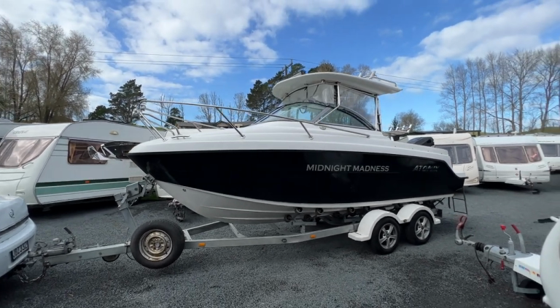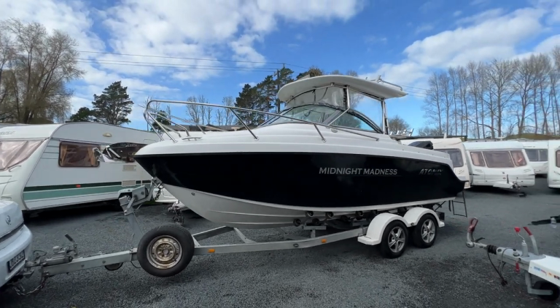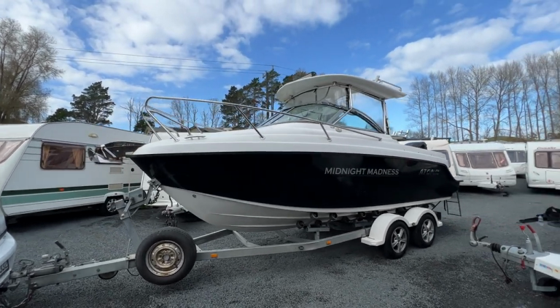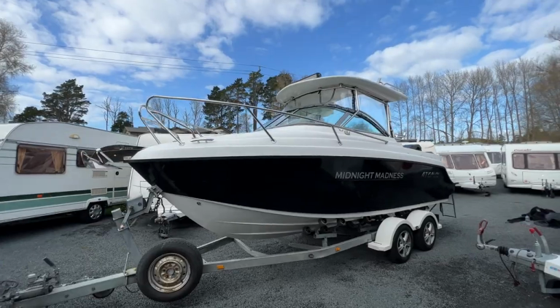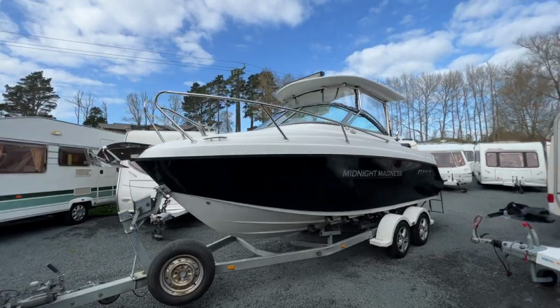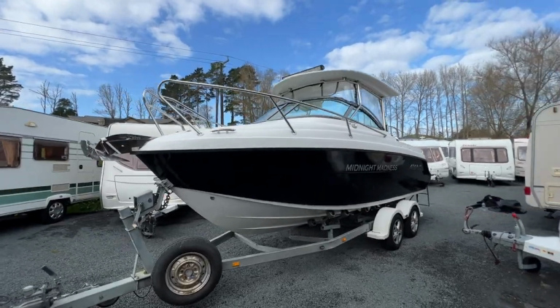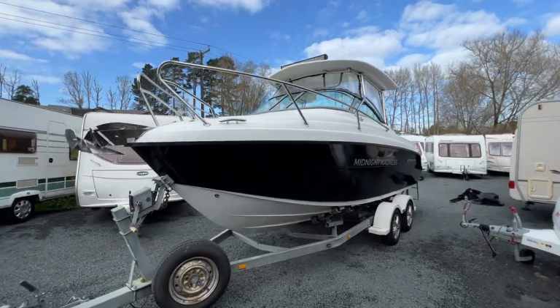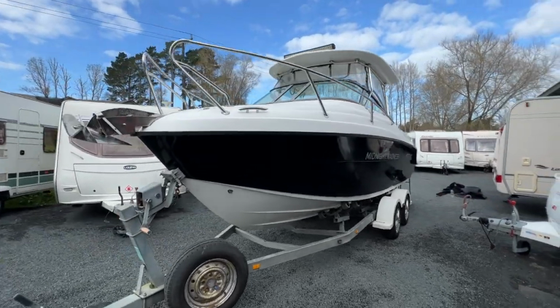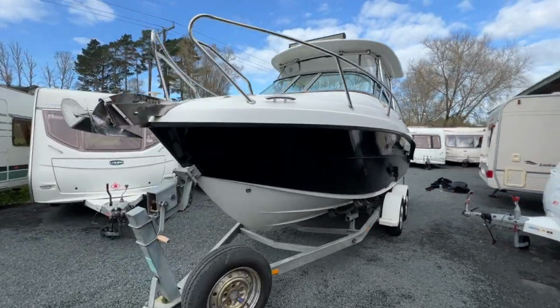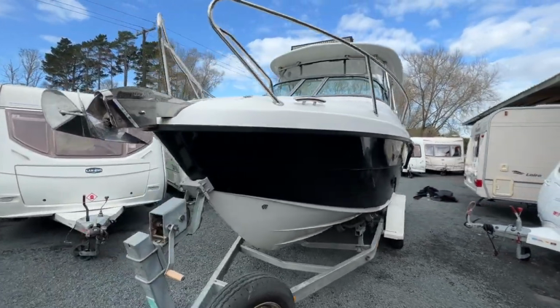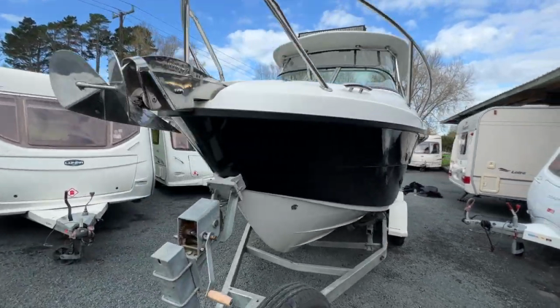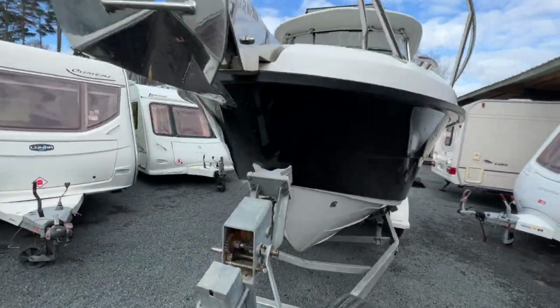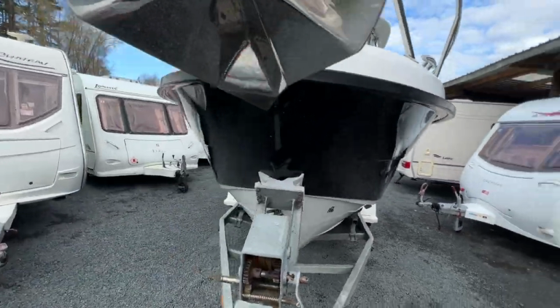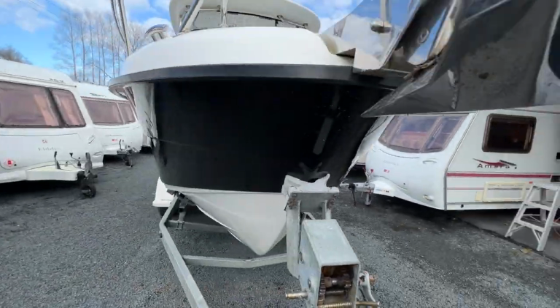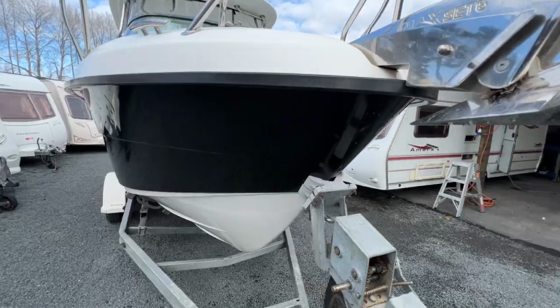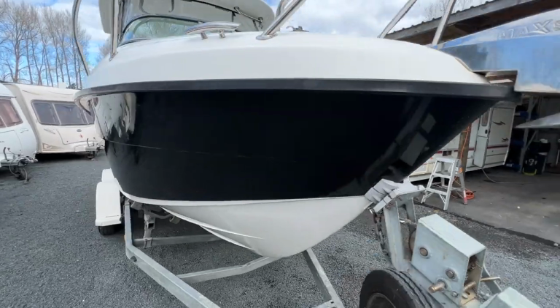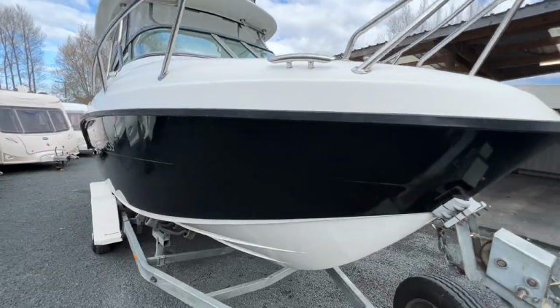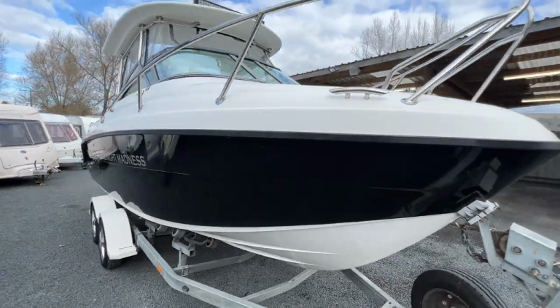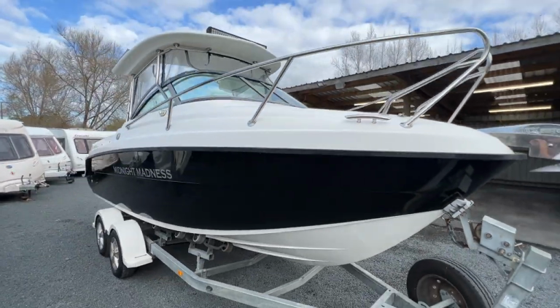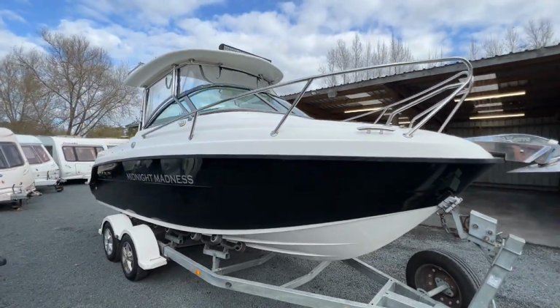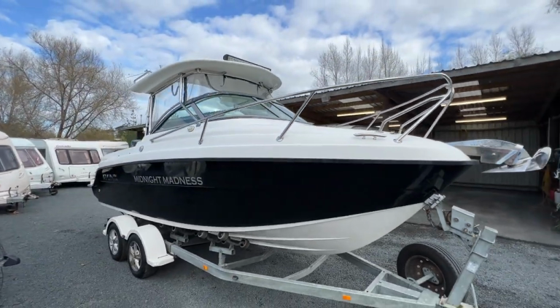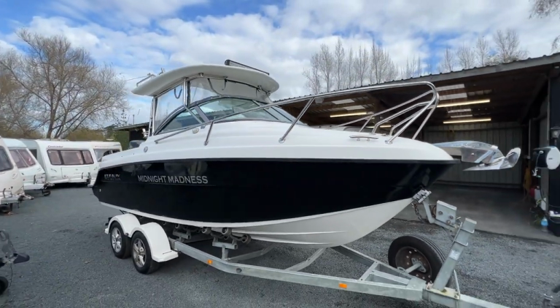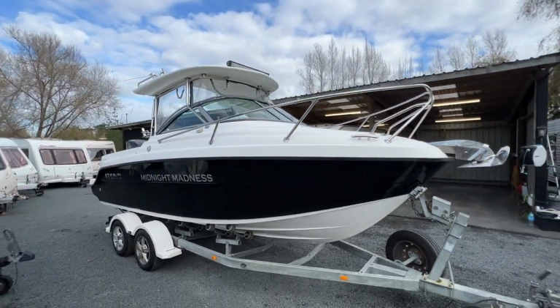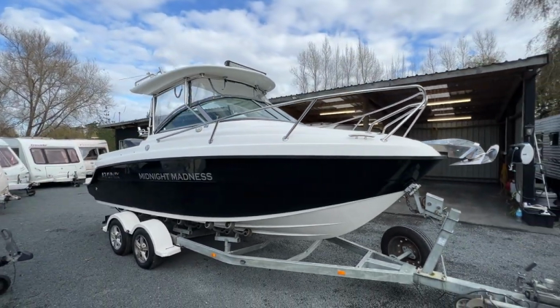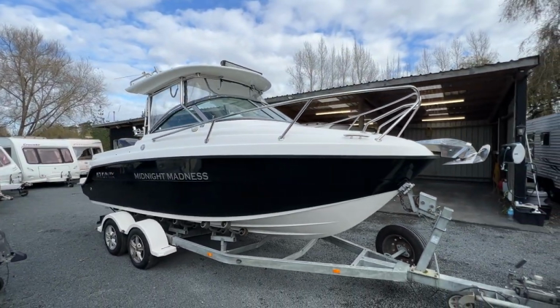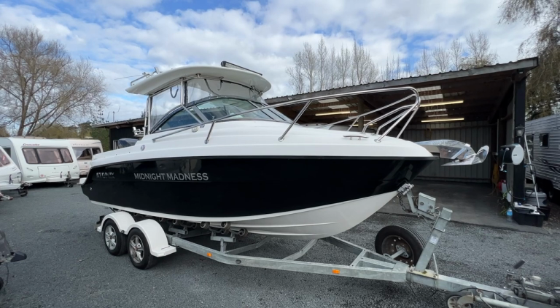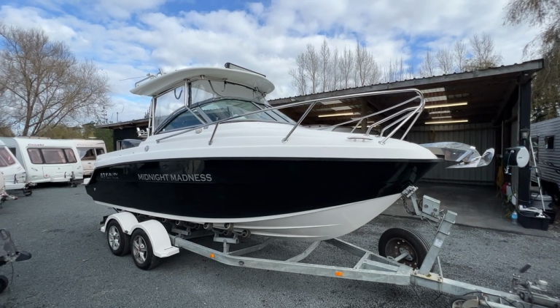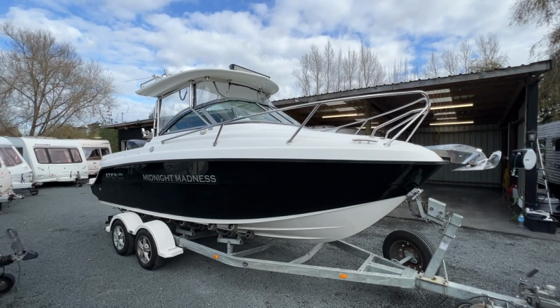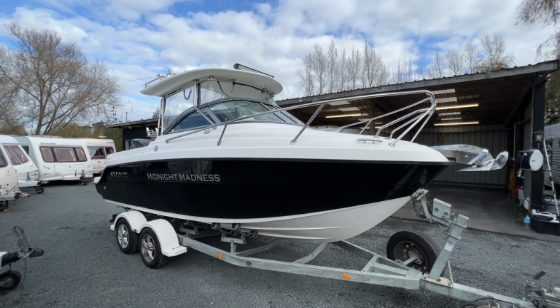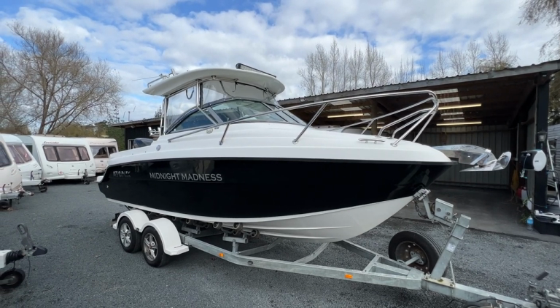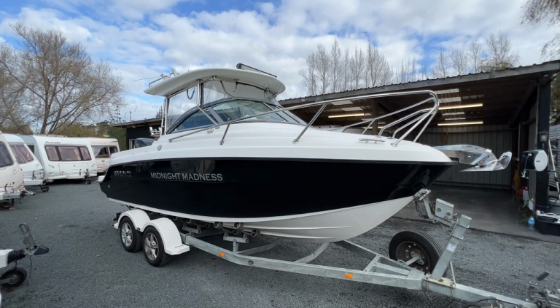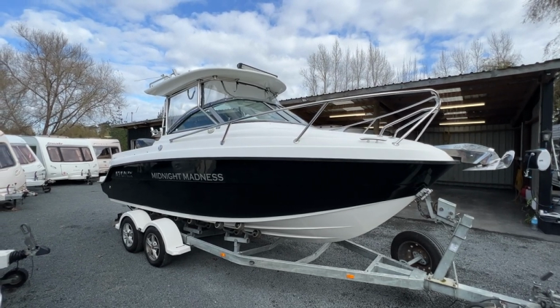I've personally taken this boat across to Tyree Island and it went absolutely beautiful. Then I took it down to Lake Owakuri and we used it for four days down there — gave it a really good run to make sure everything's working as it should be.